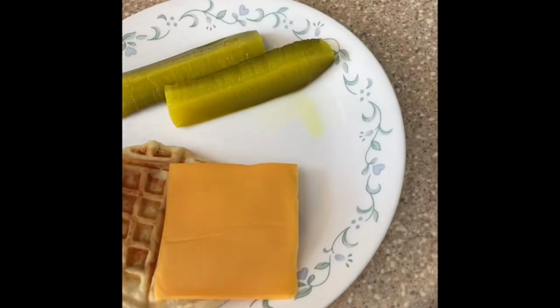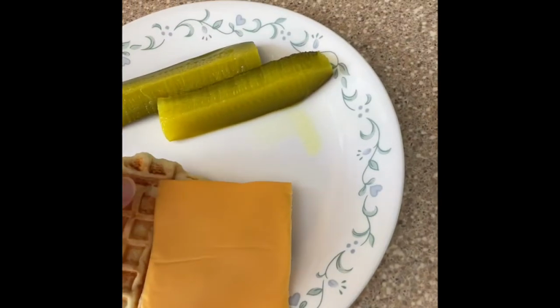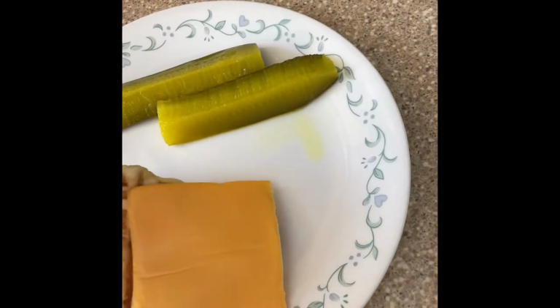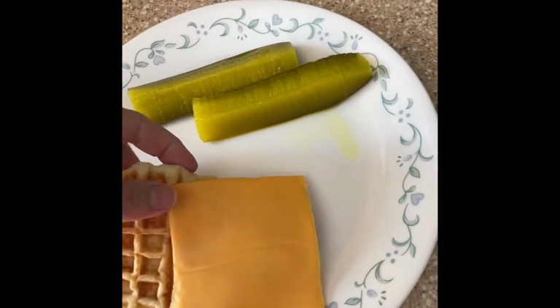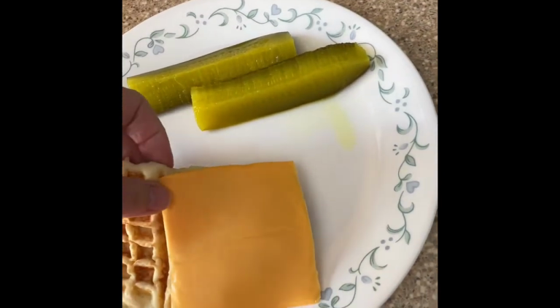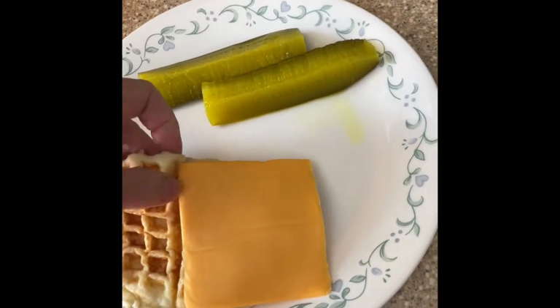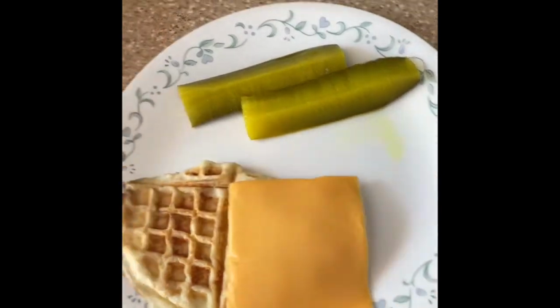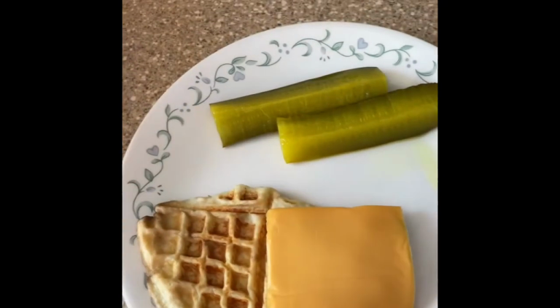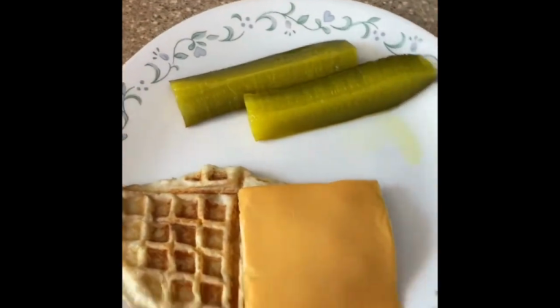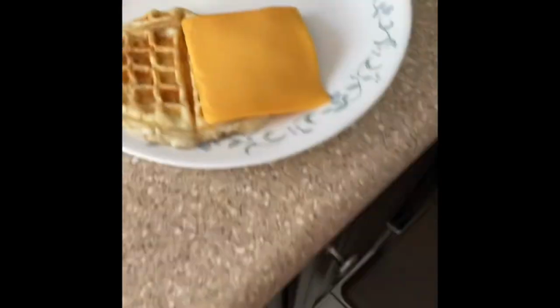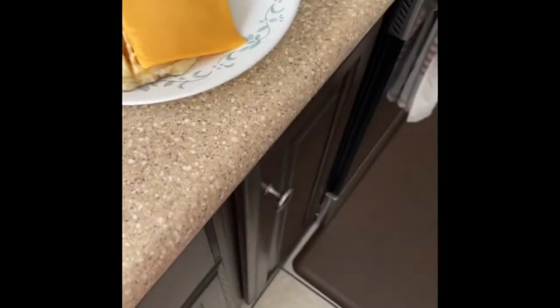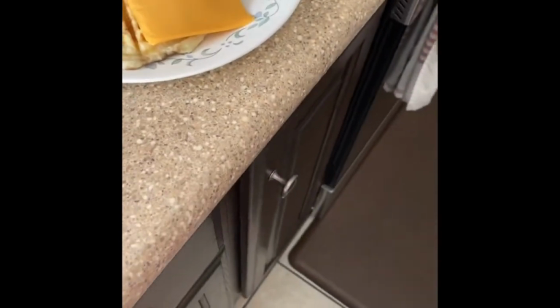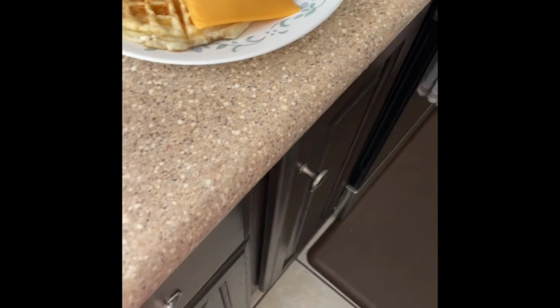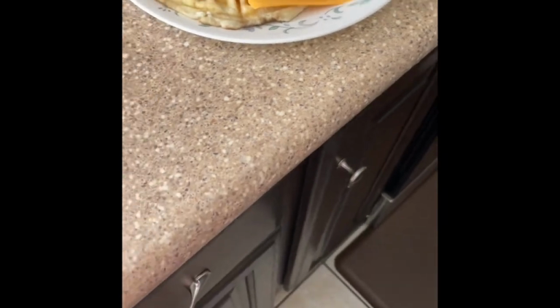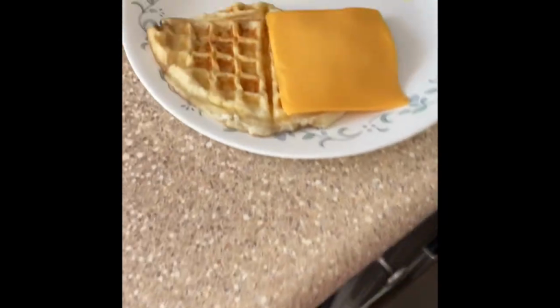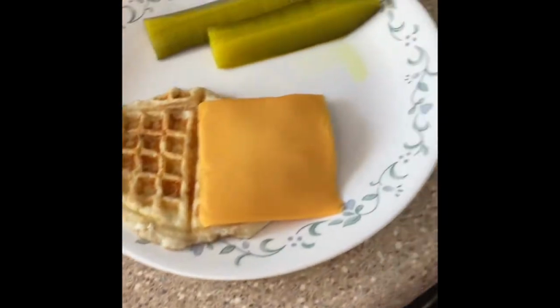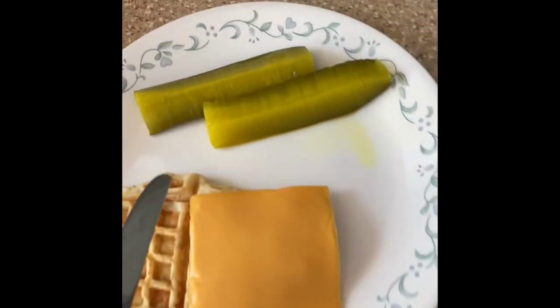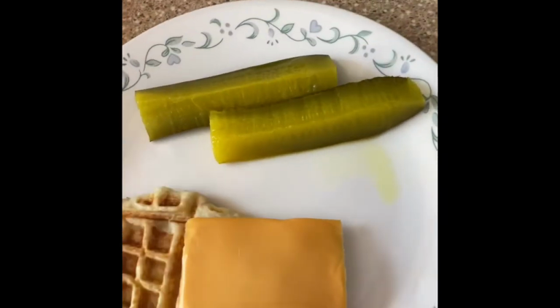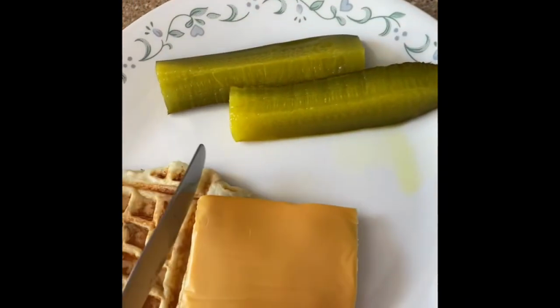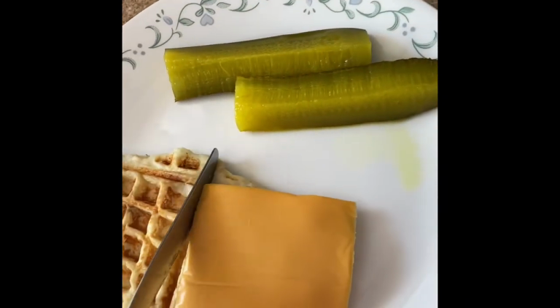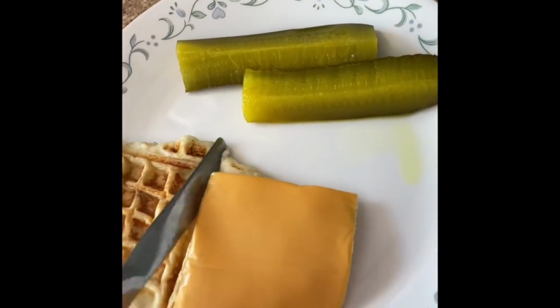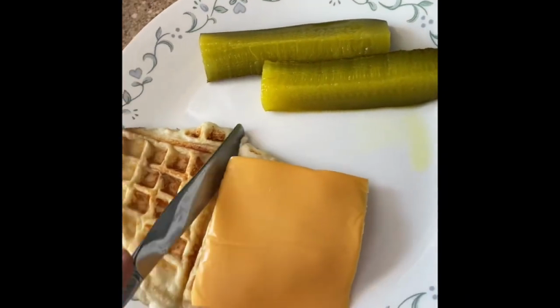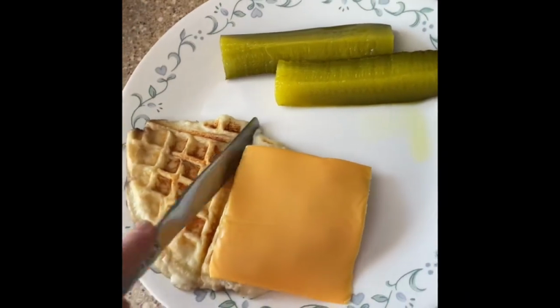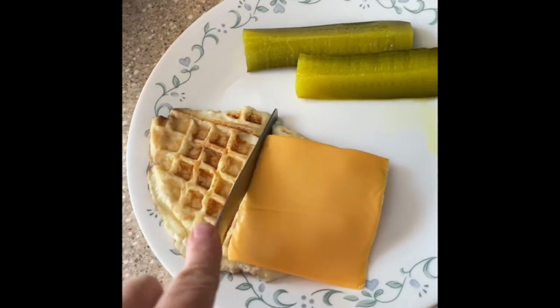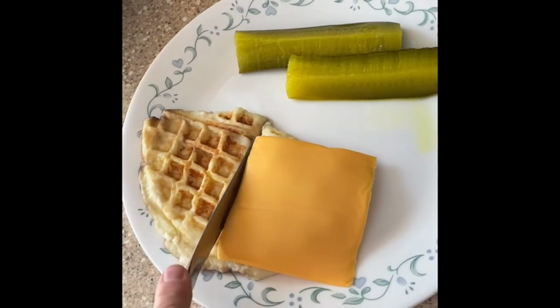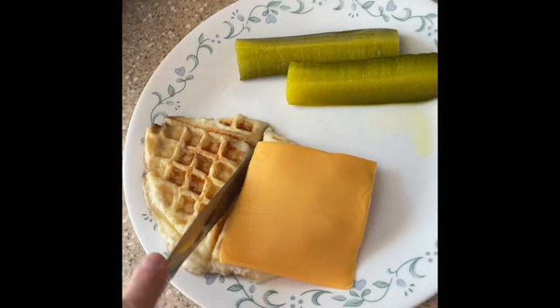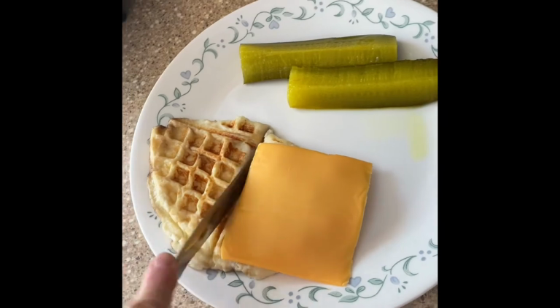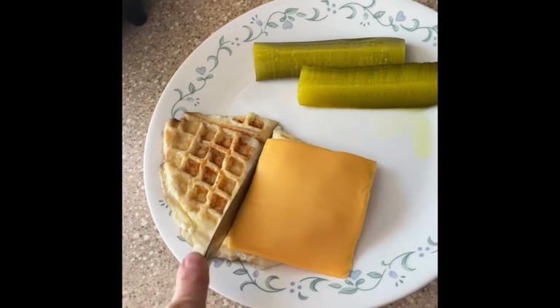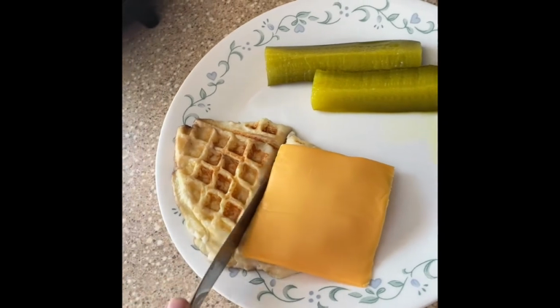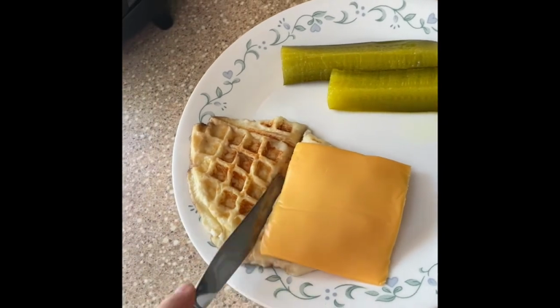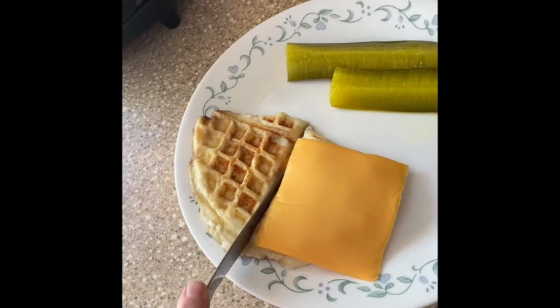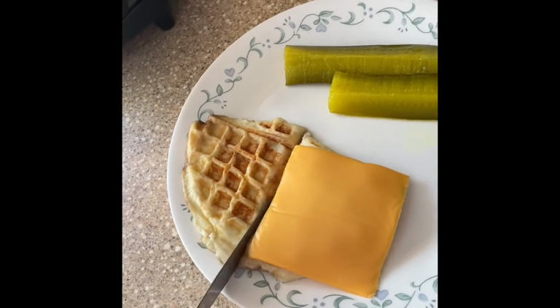I'm just gonna — I need a knife. Like, could this actually become a grilled cheese sandwich? I don't know what it's gonna taste like.